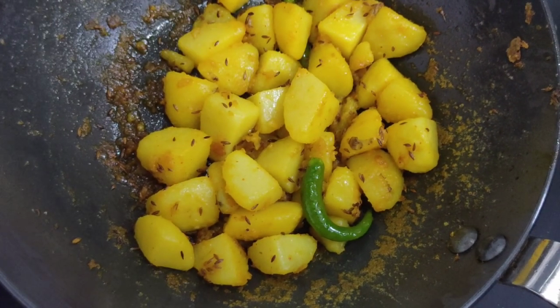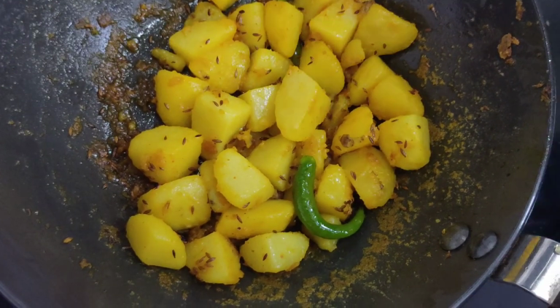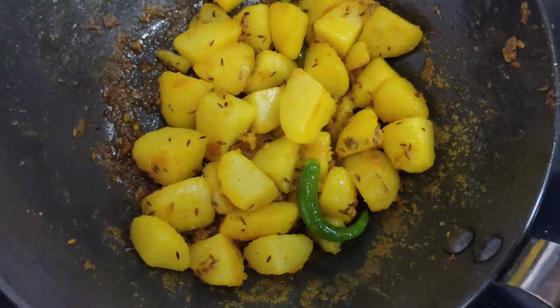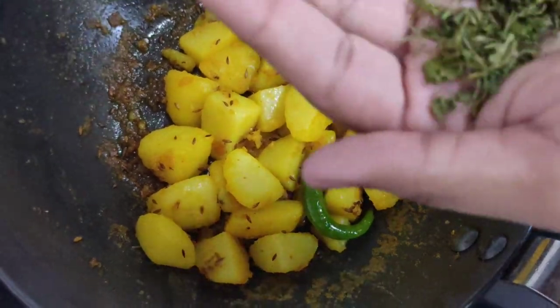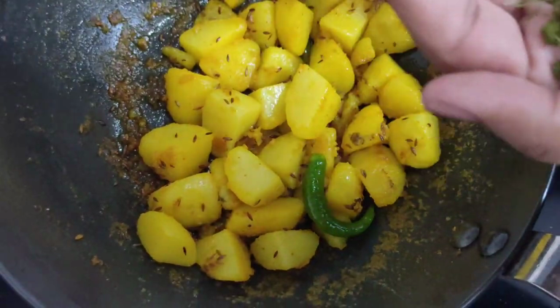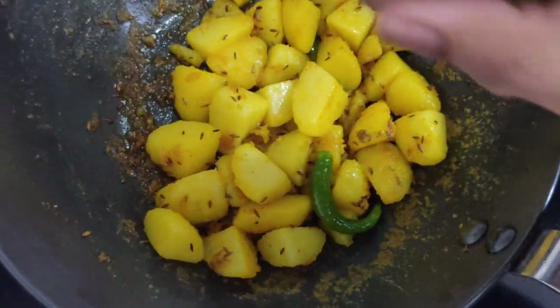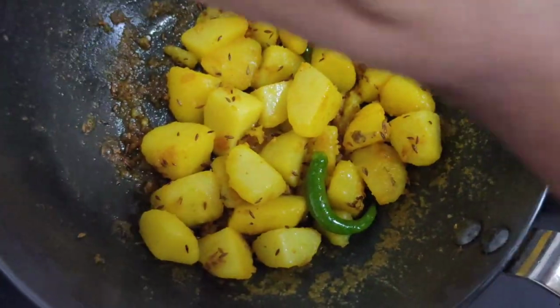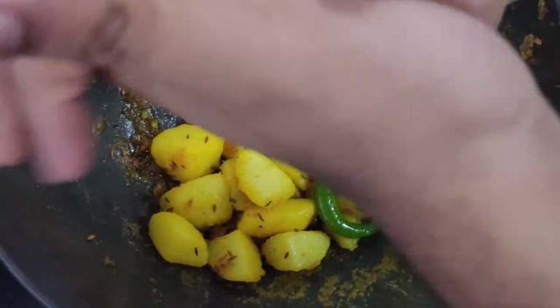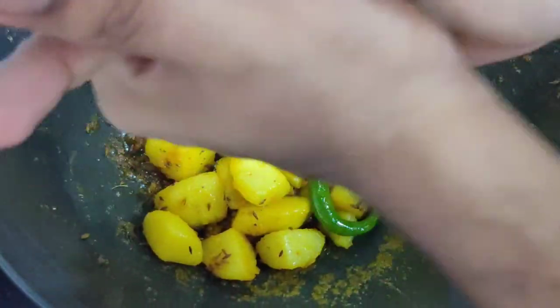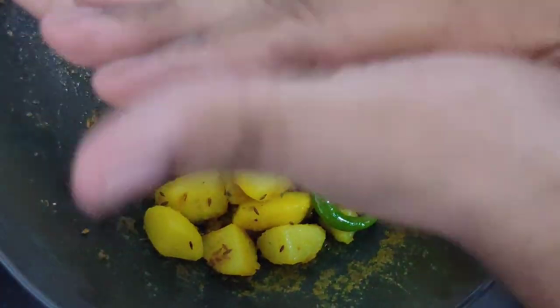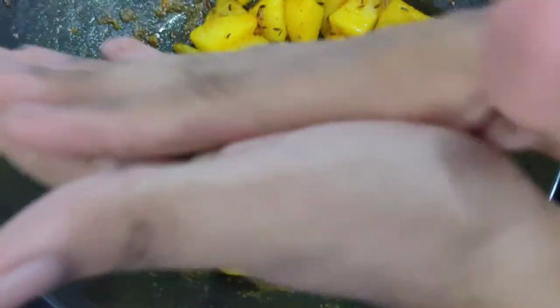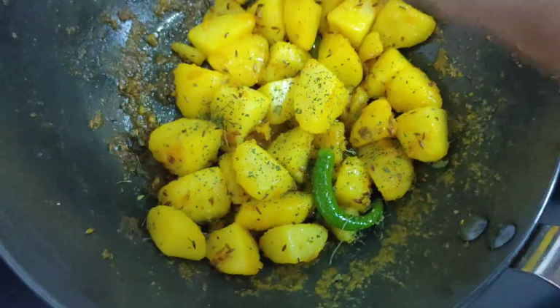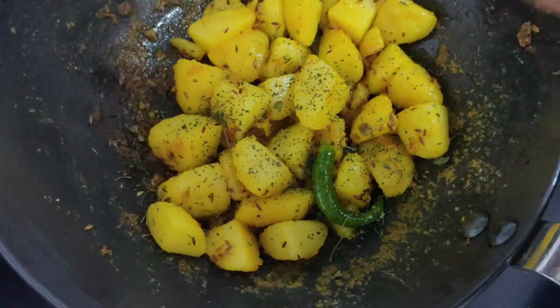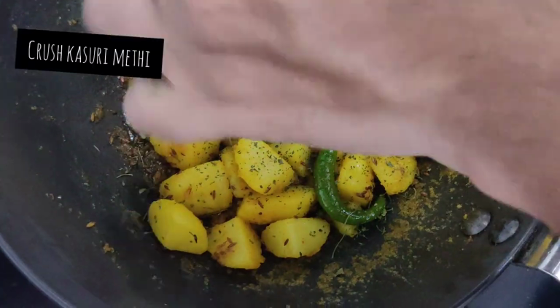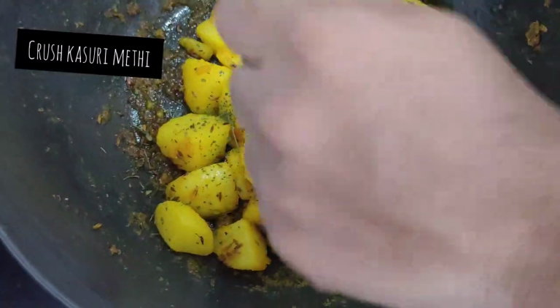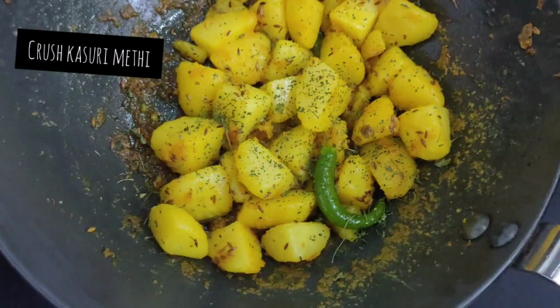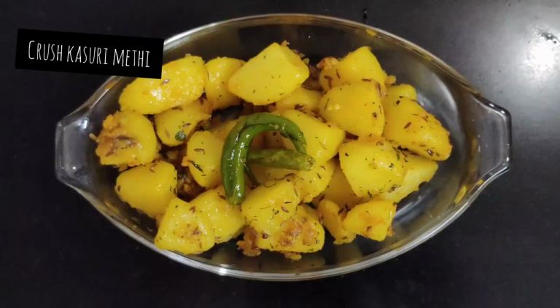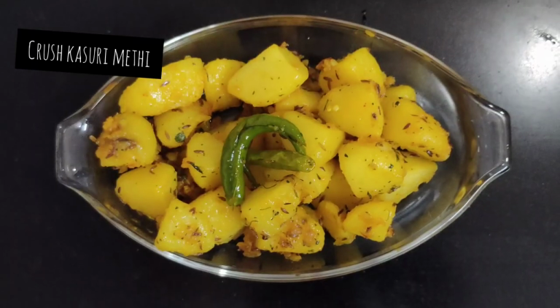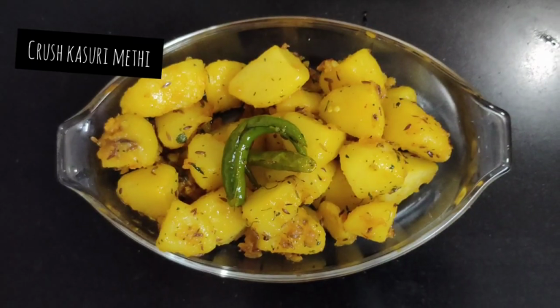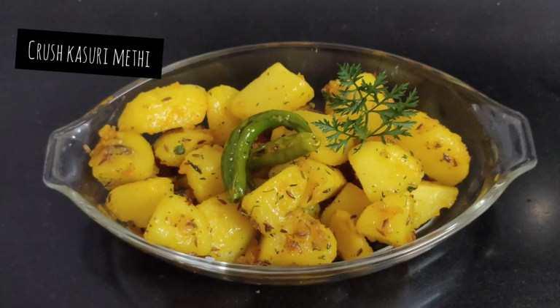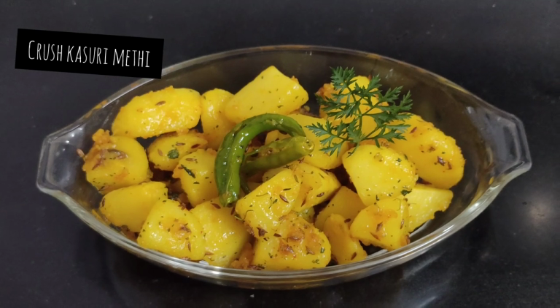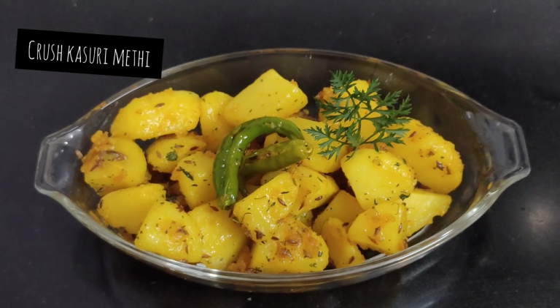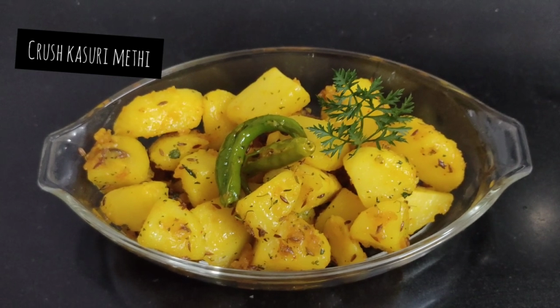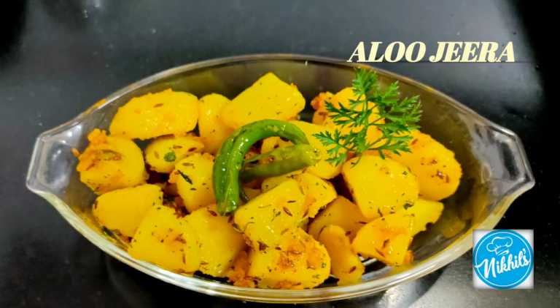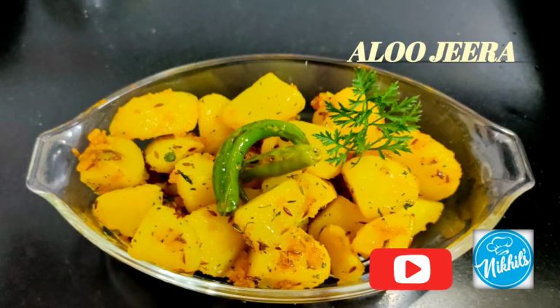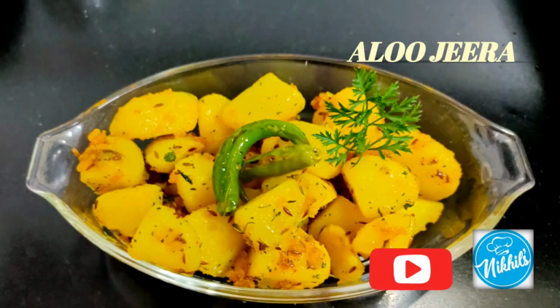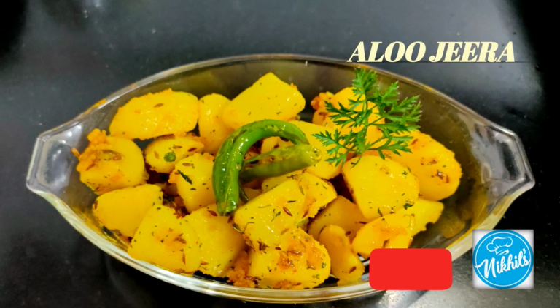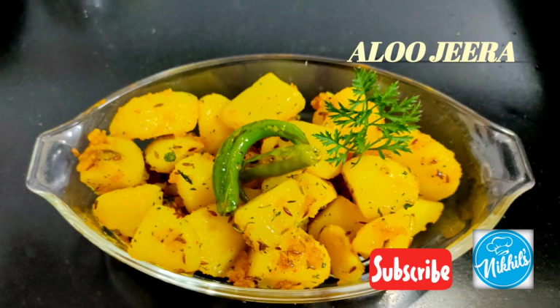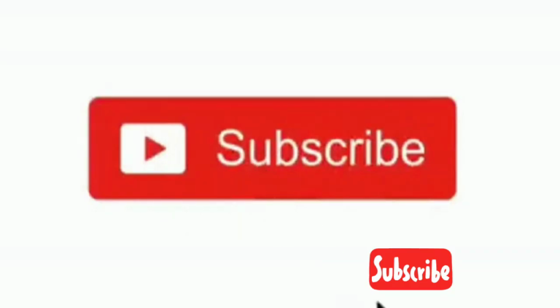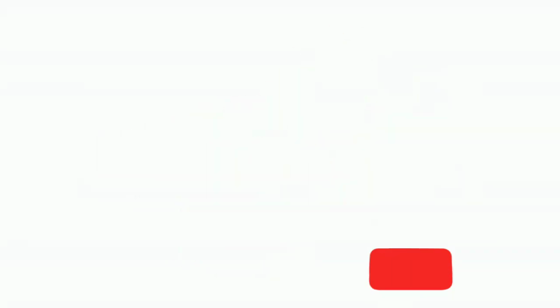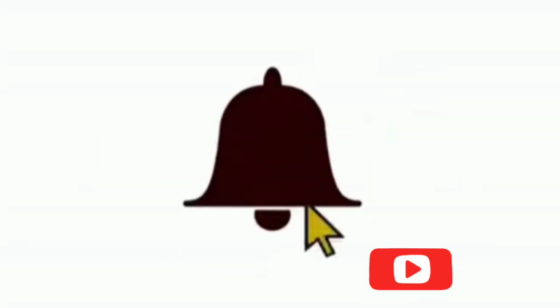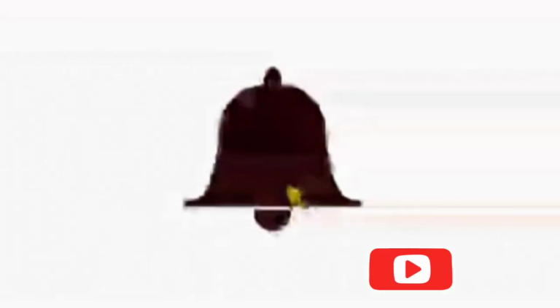Do try this recipe and let me know in the comments. Do like and share this video, and also subscribe to my channel before you leave. See you next time with a new video — until then, watch my playlist.